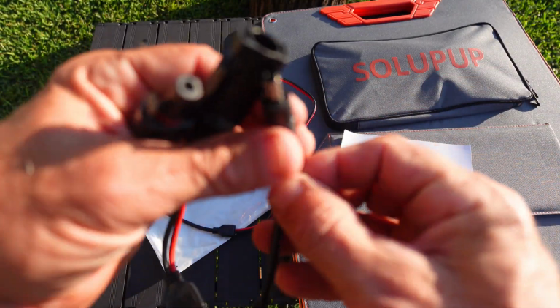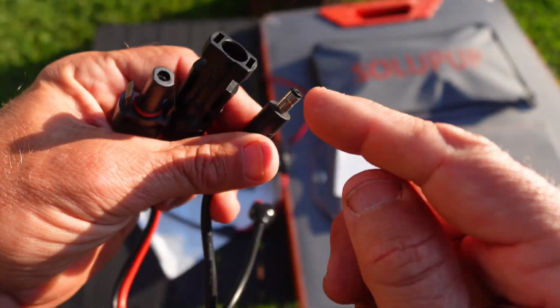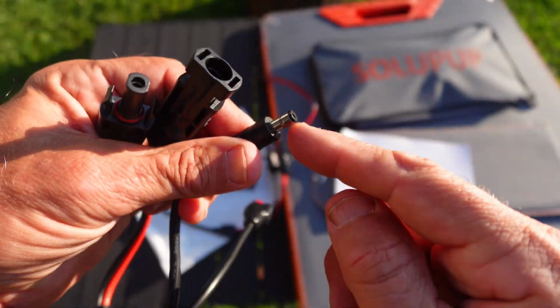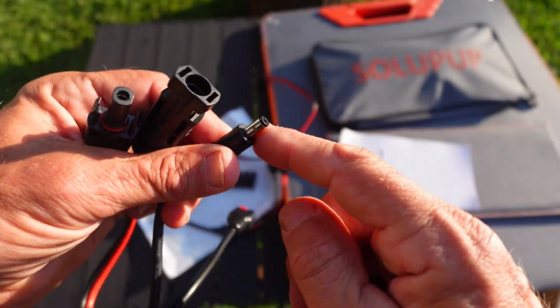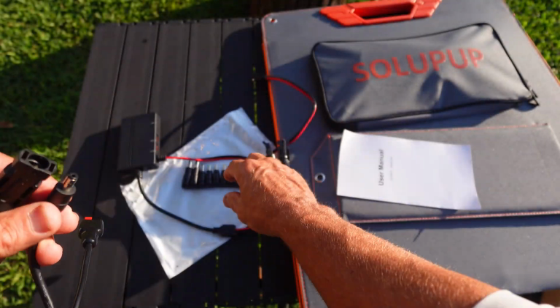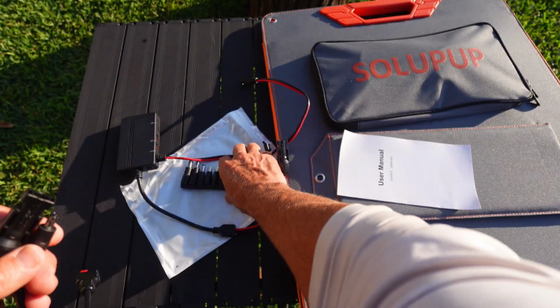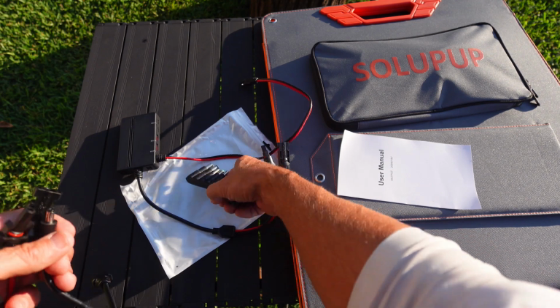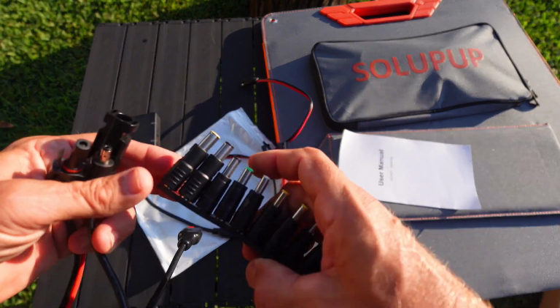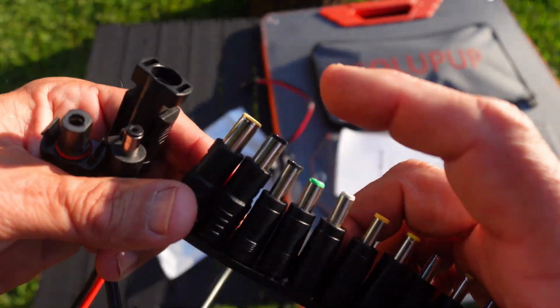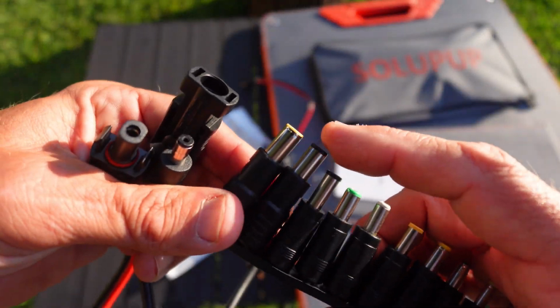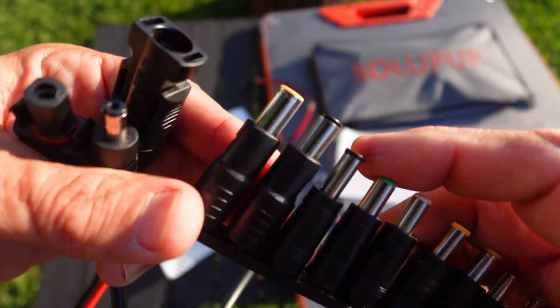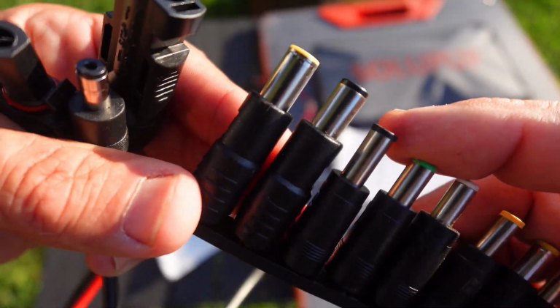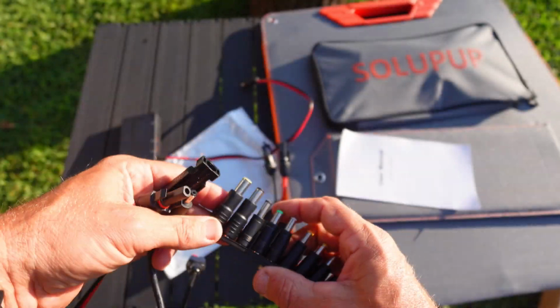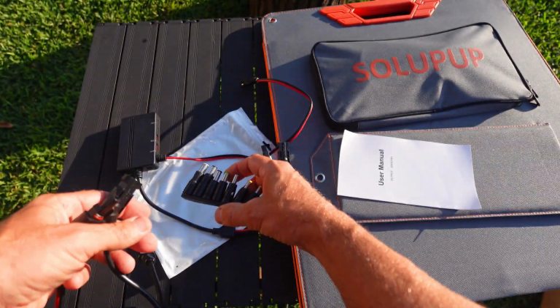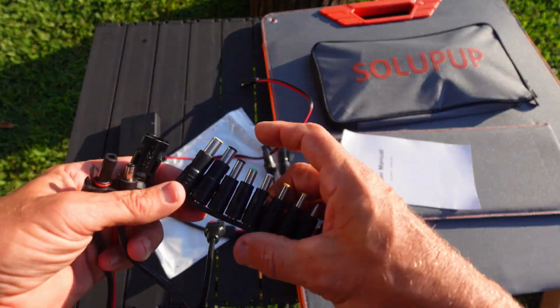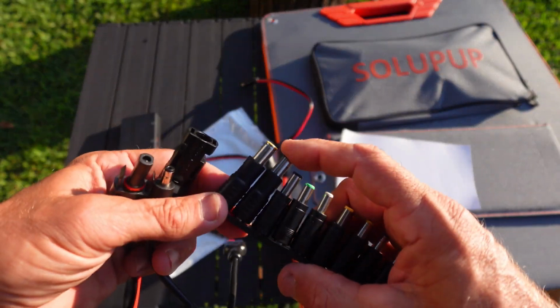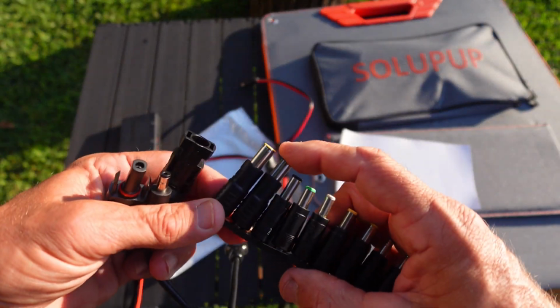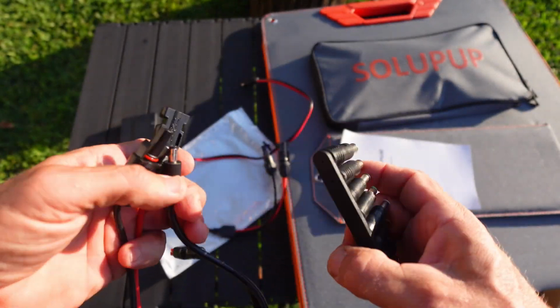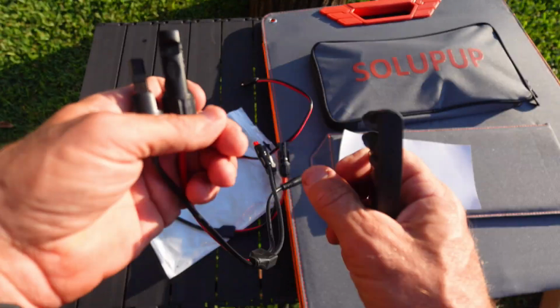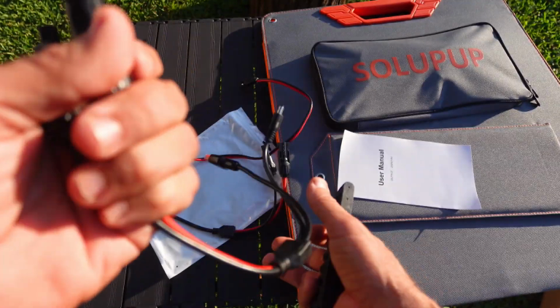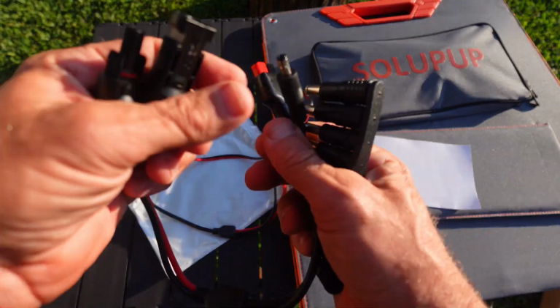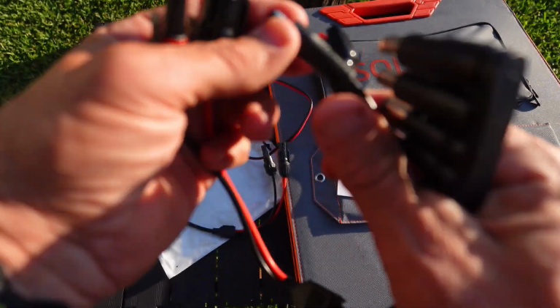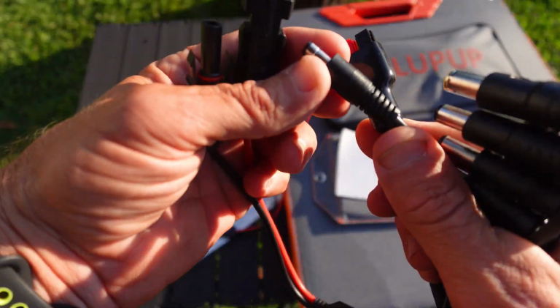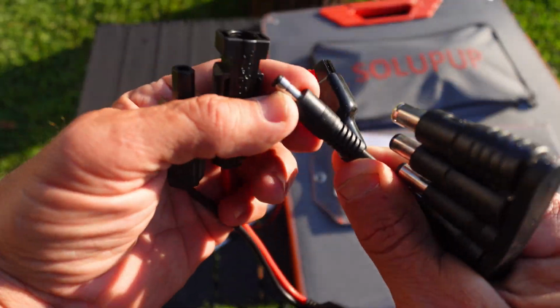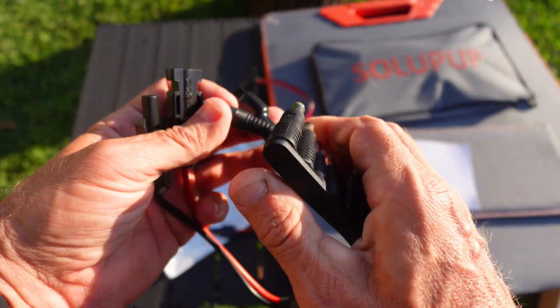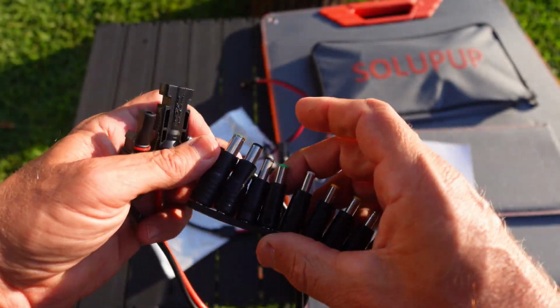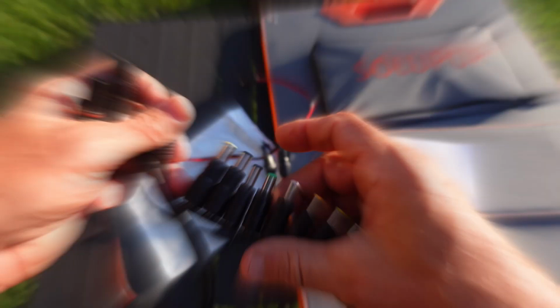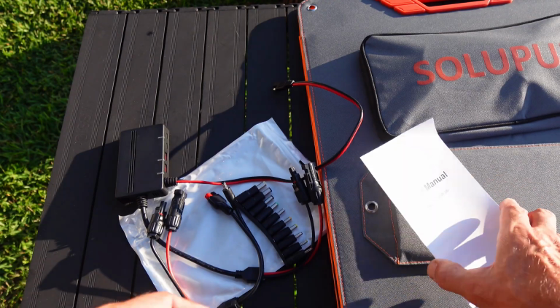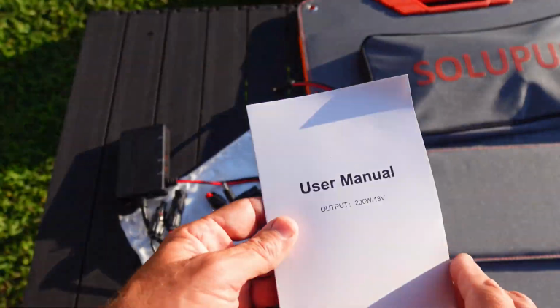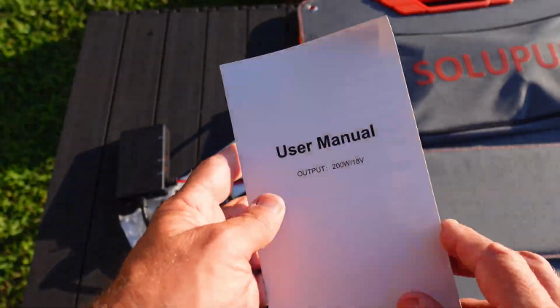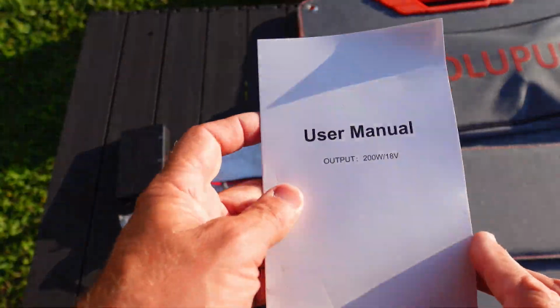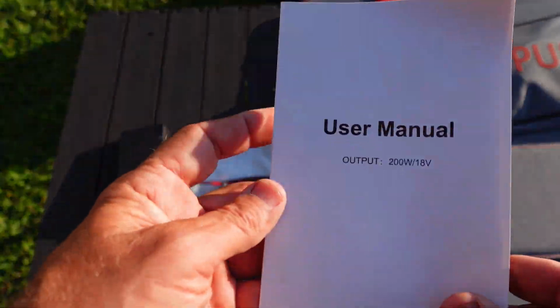I noticed on my Vito man I didn't need it, and then on the Blue Yeti I did need that attachment there, which I think is an 8mm, and this might be a 4 or 5mm right there. You also get a little user manual here.